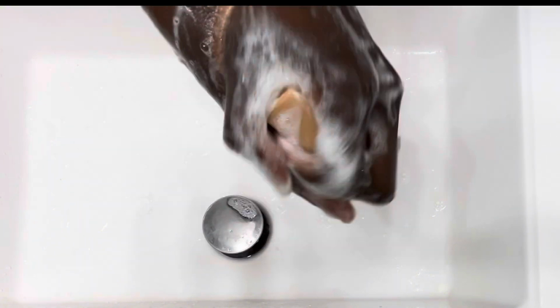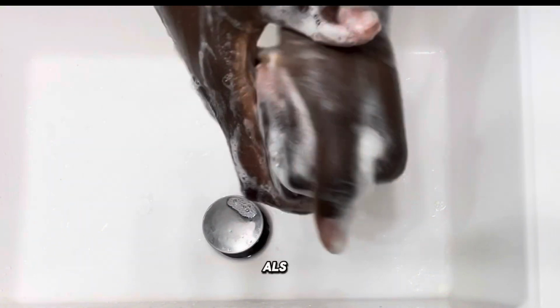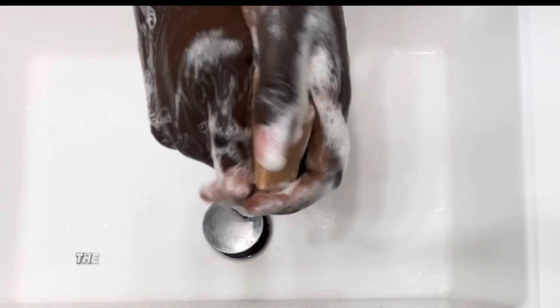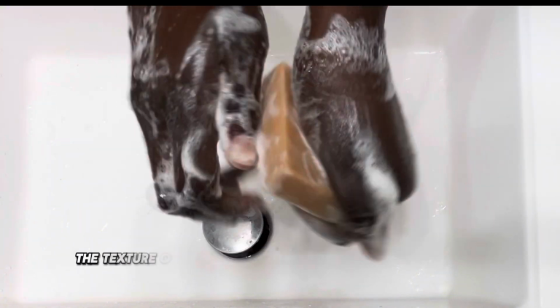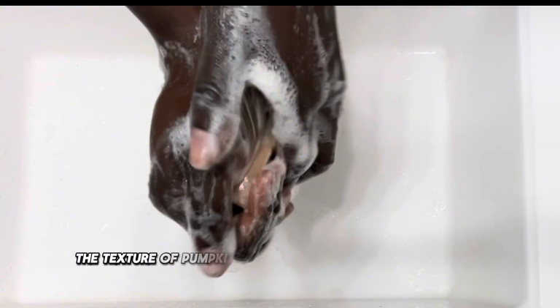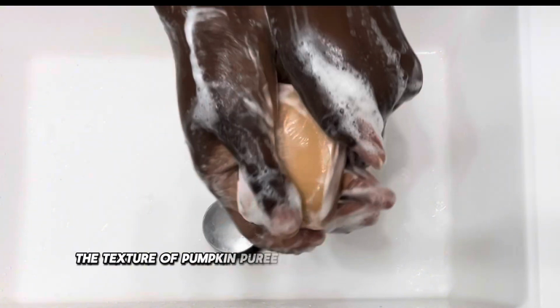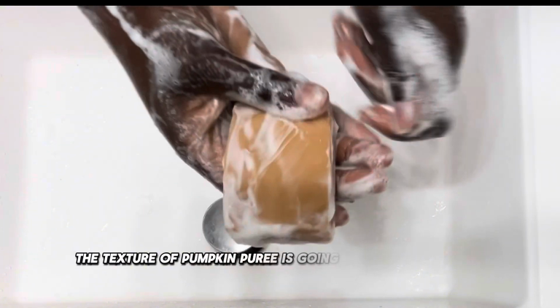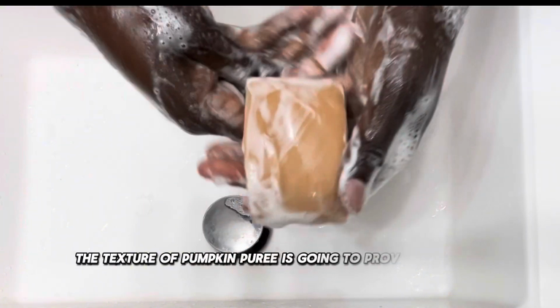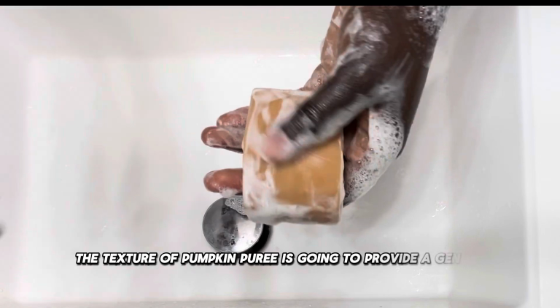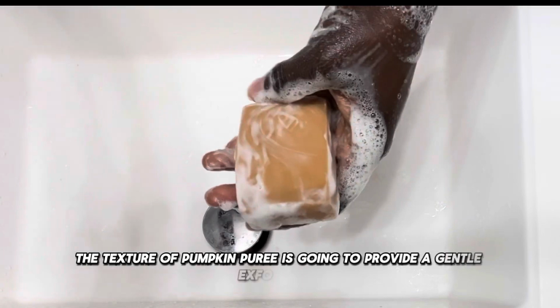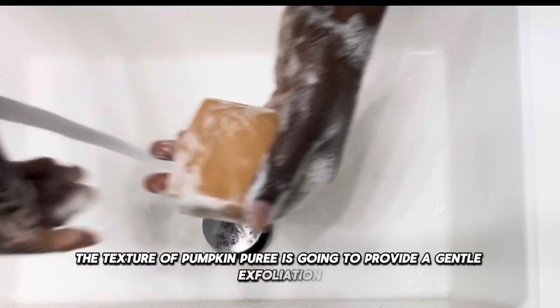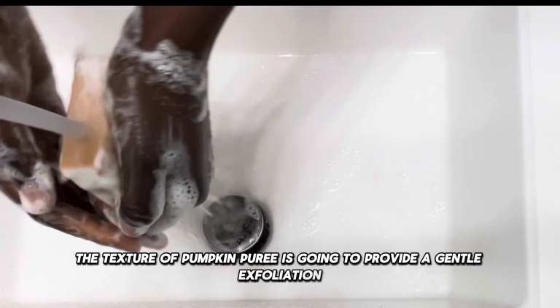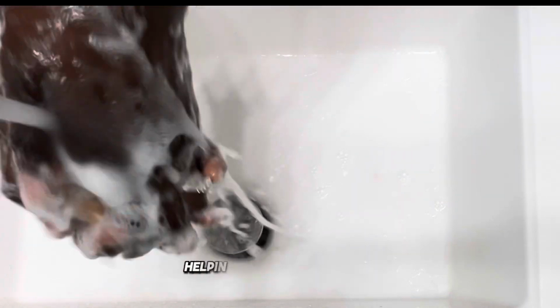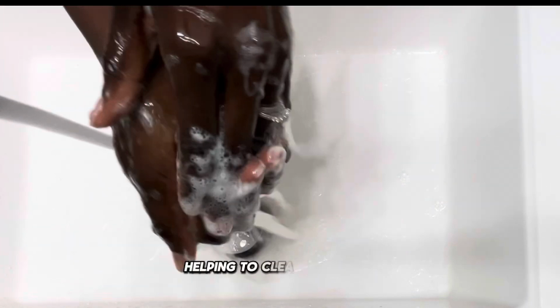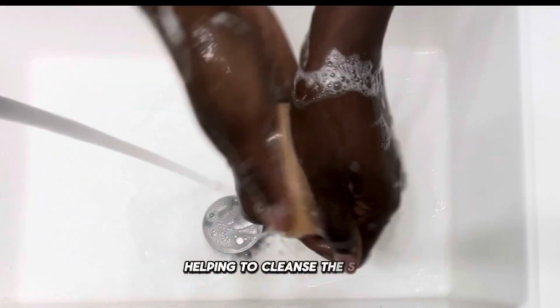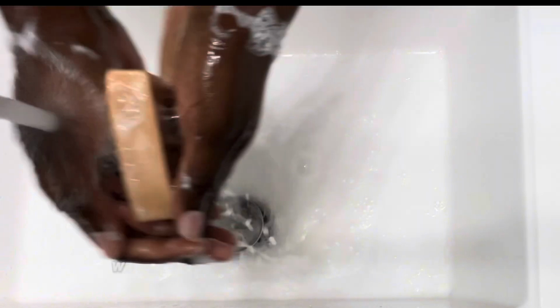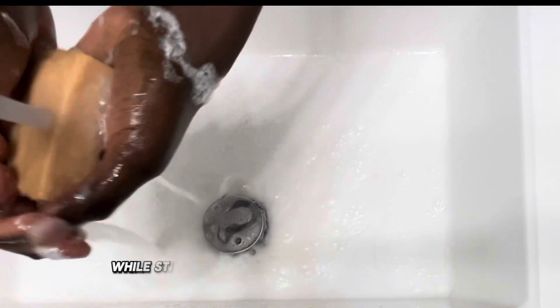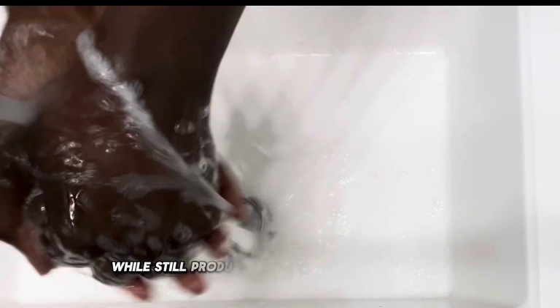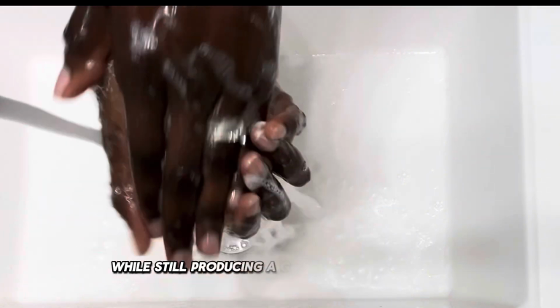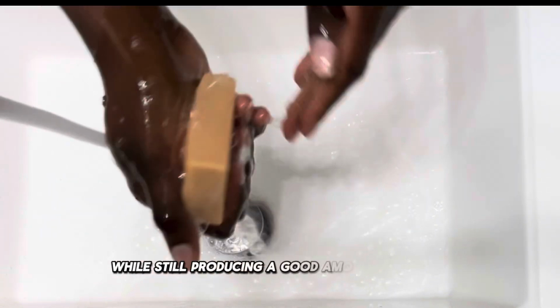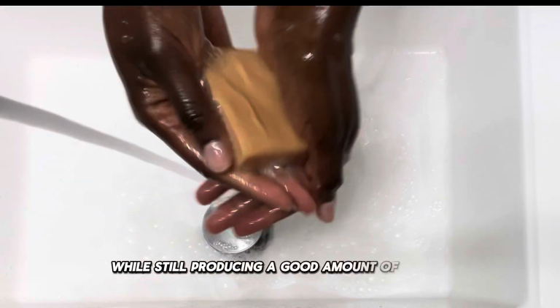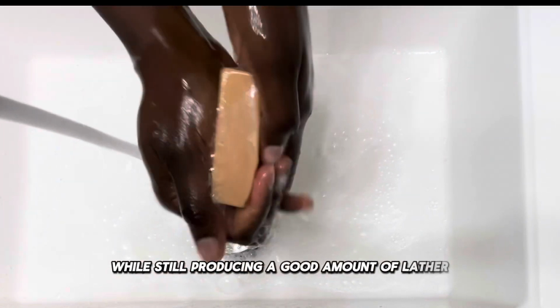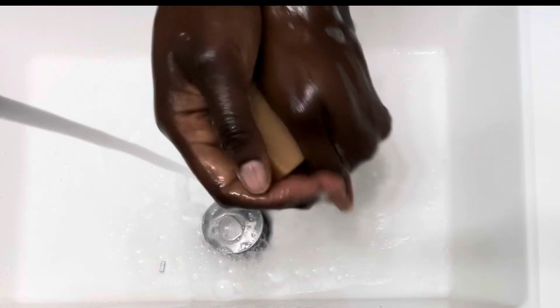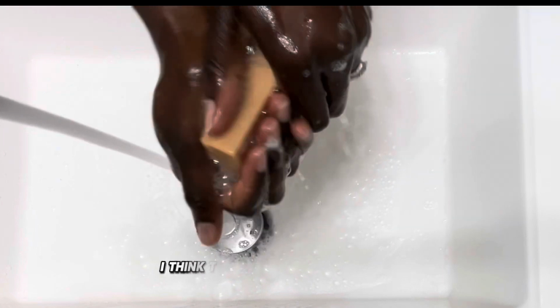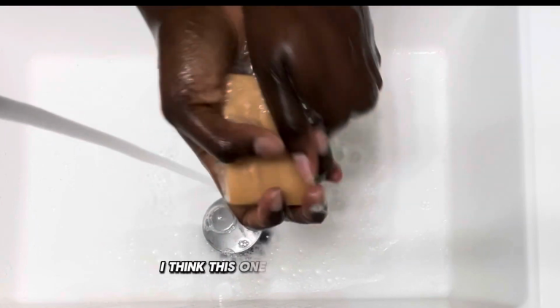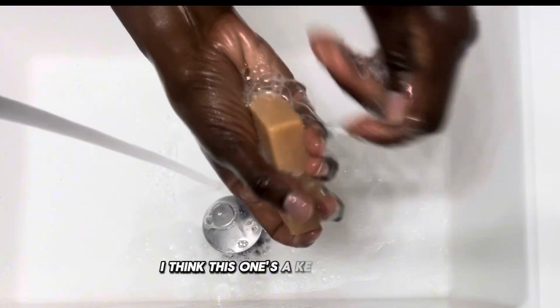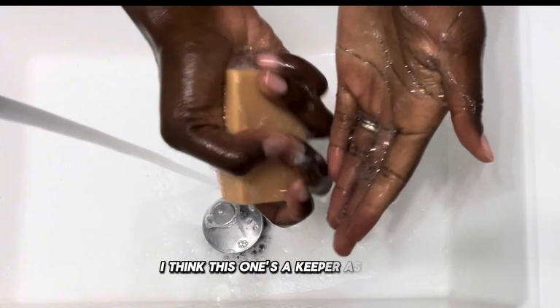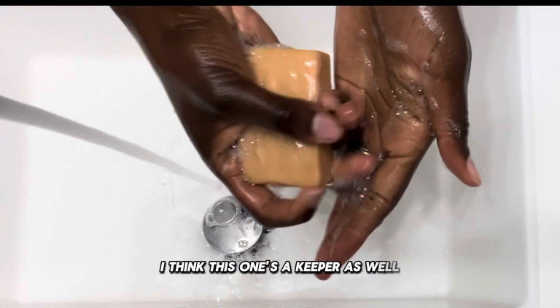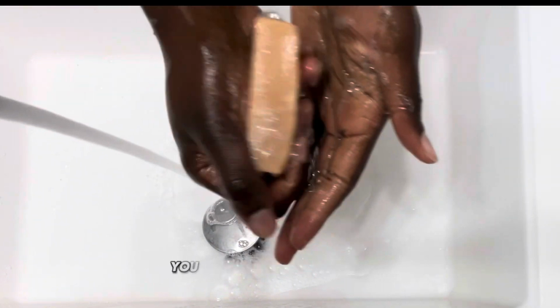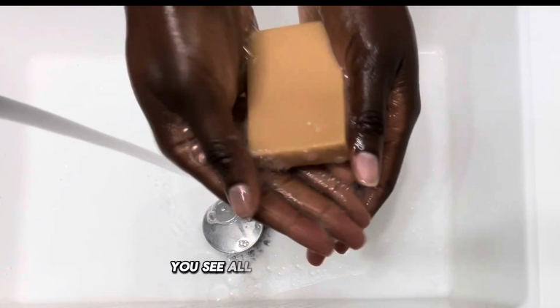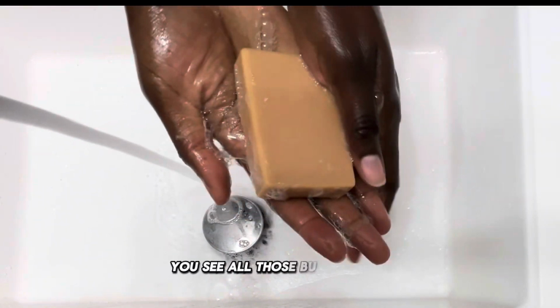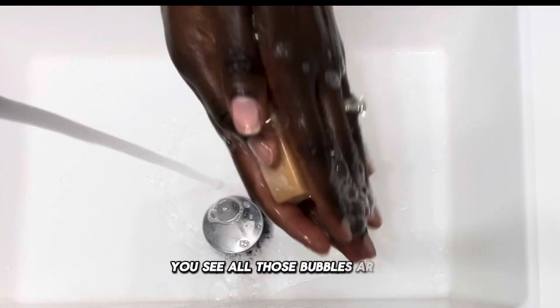Also, the texture of pumpkin puree is going to provide a gentle exfoliation, helping to cleanse the skin while still producing a good amount of lather. I think this one's a keeper as well — you see all those bubbles there.